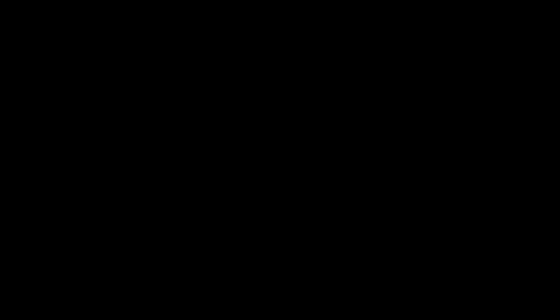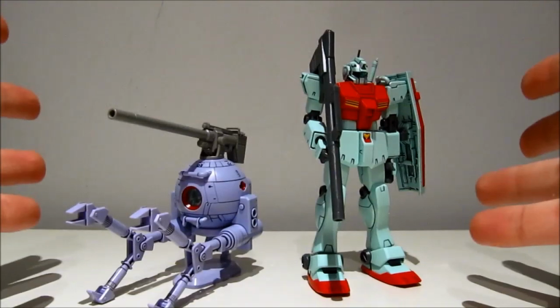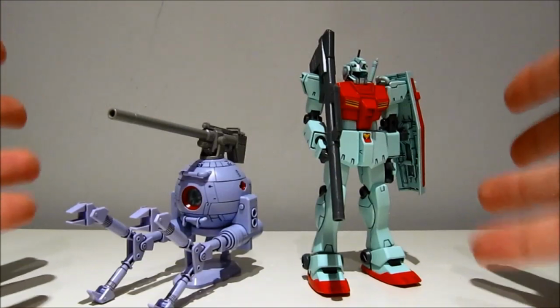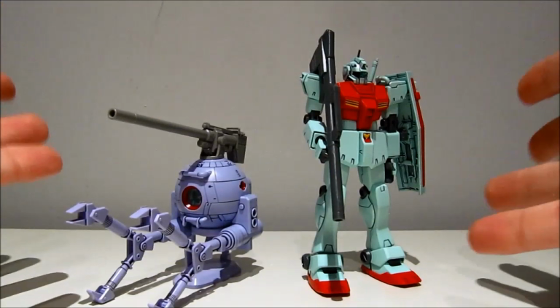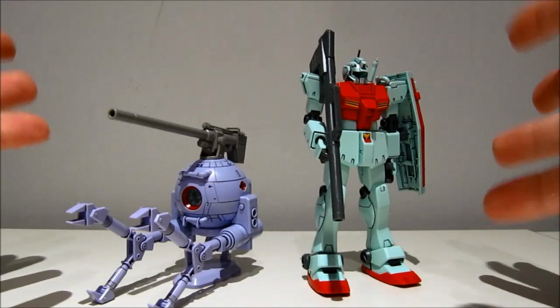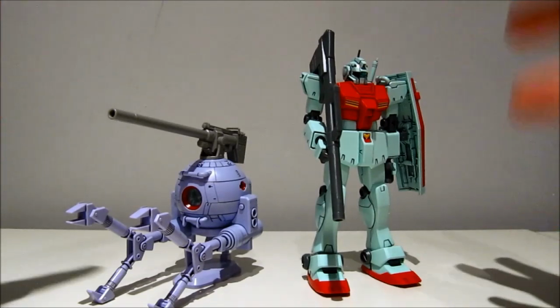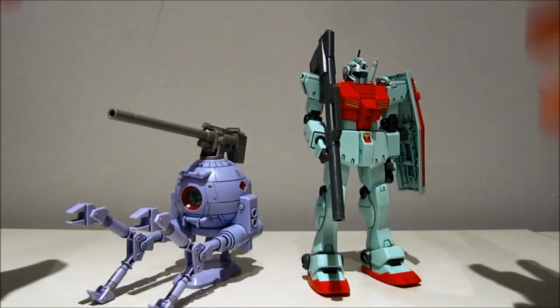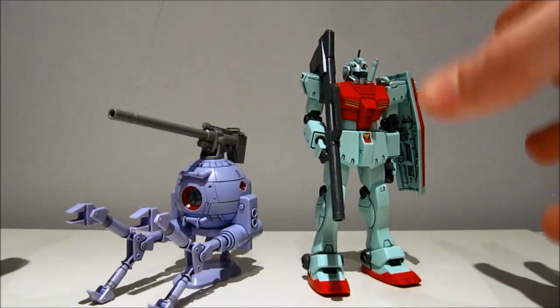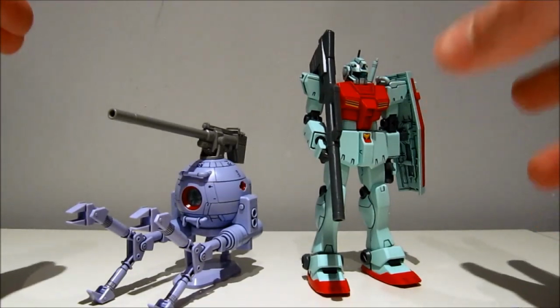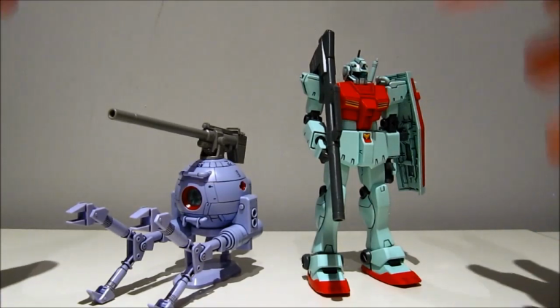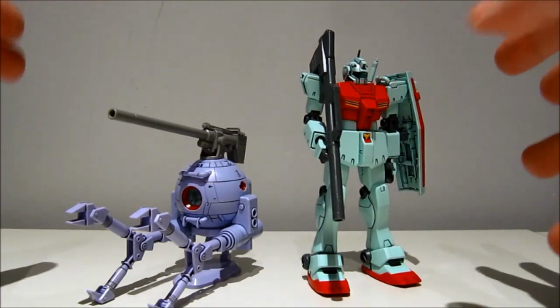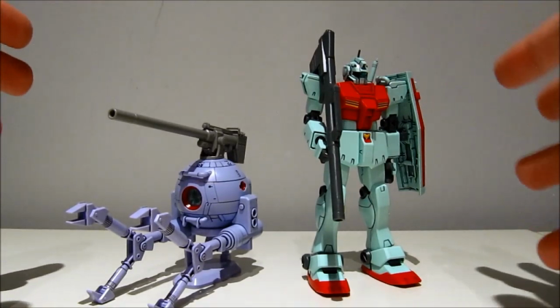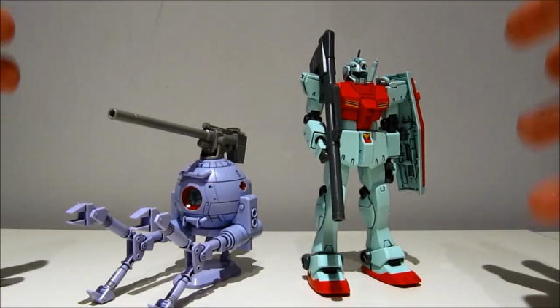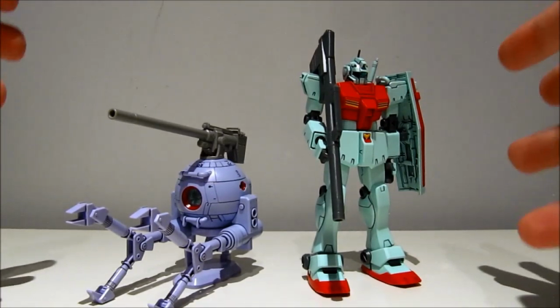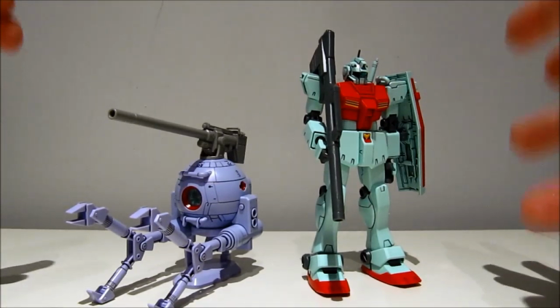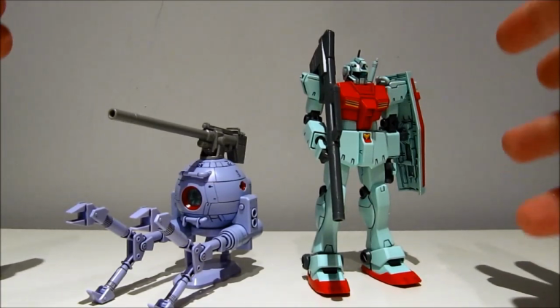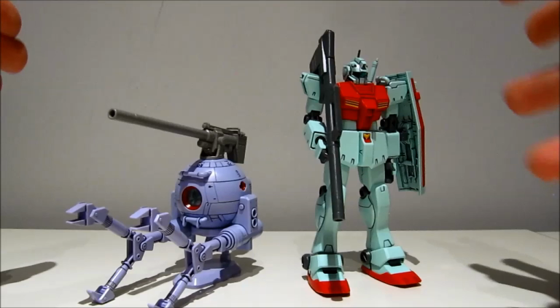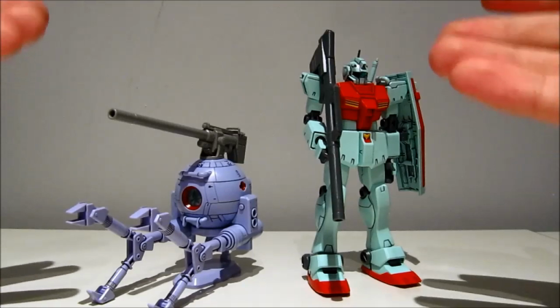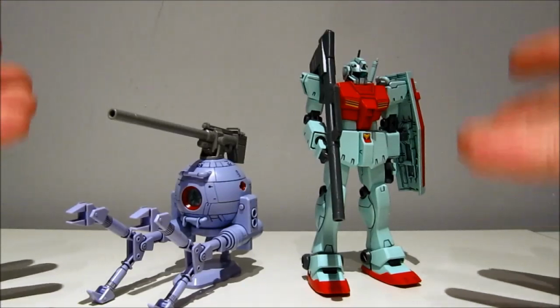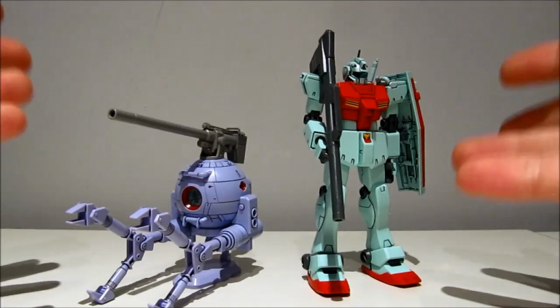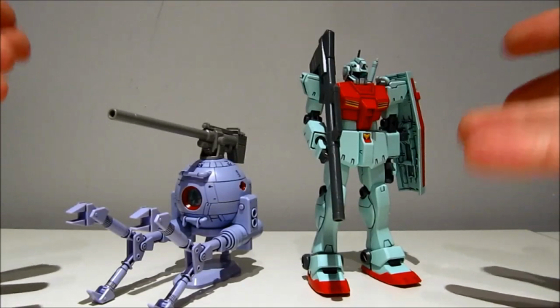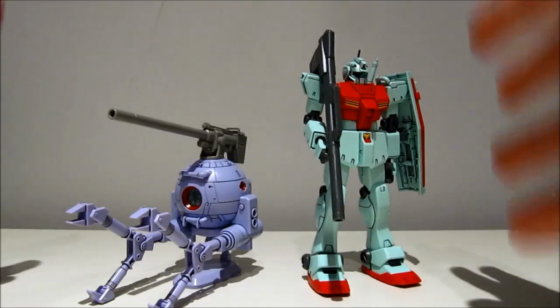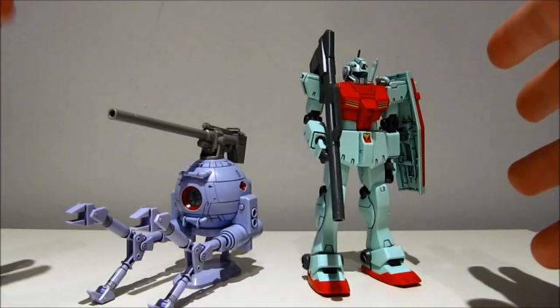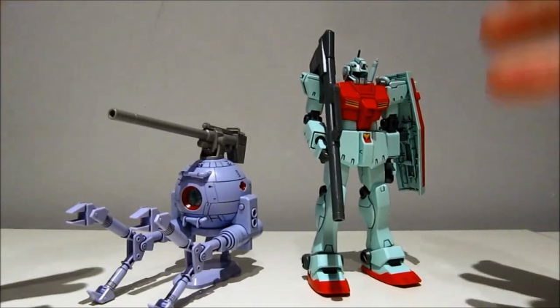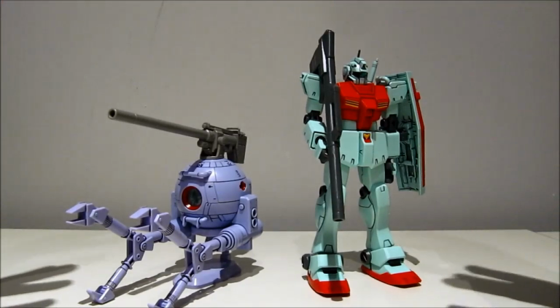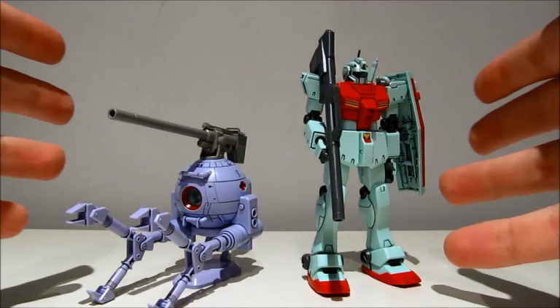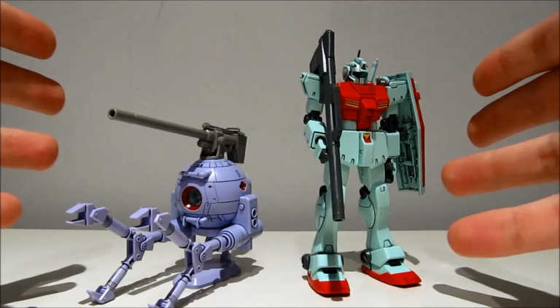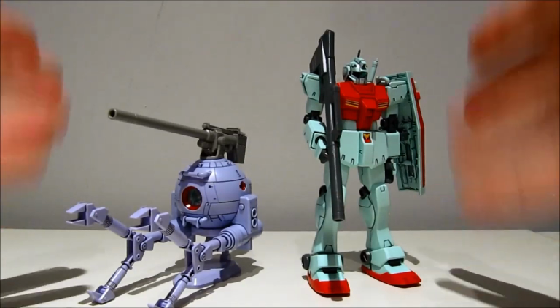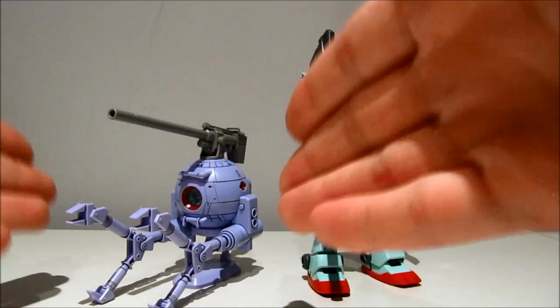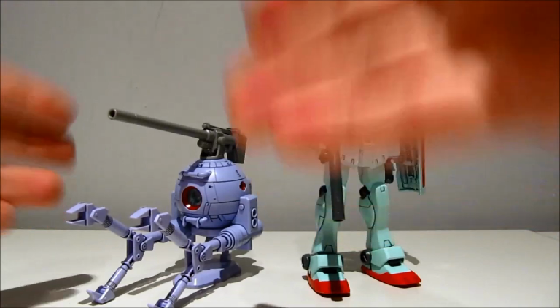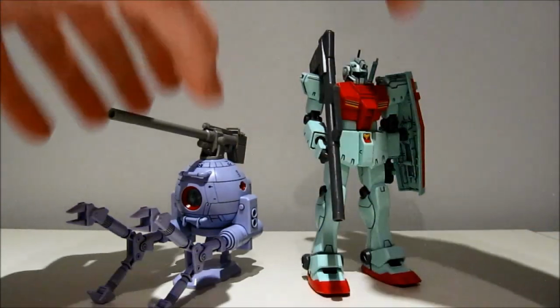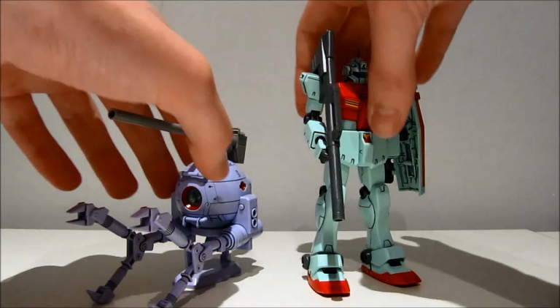Hey guys, character97 again and welcome back for part two of the online limited 1/144-scale high-grade interval century Gym Type C and Ball Type C. This time, the ball.